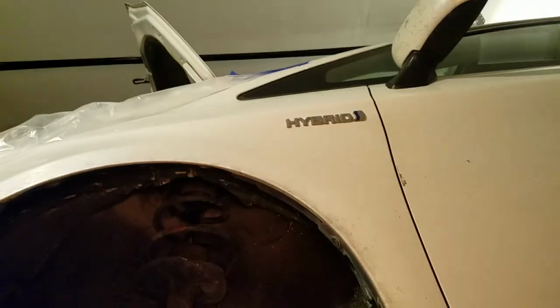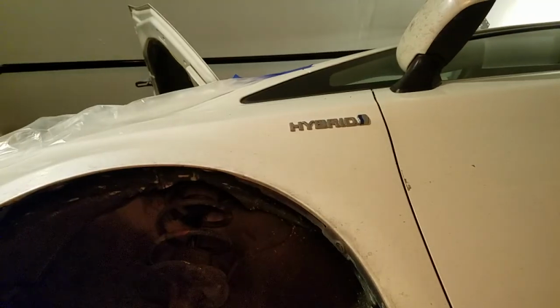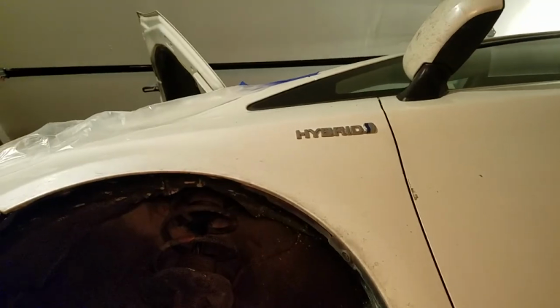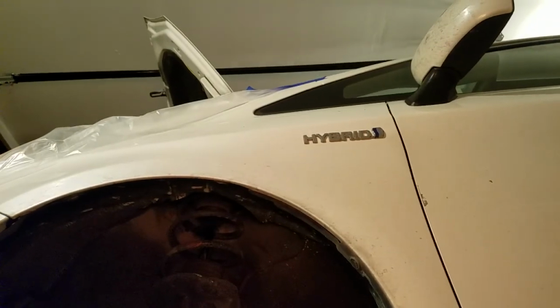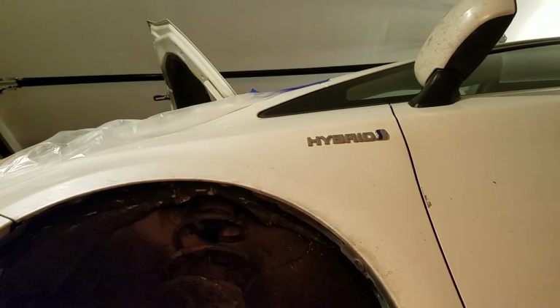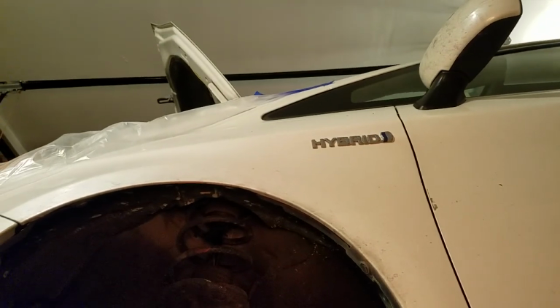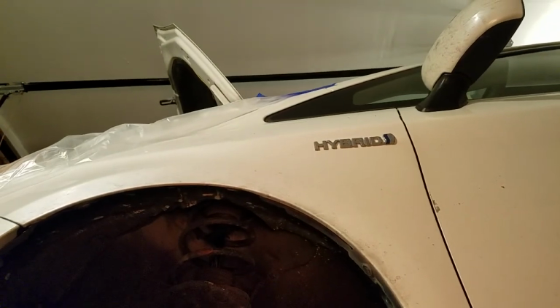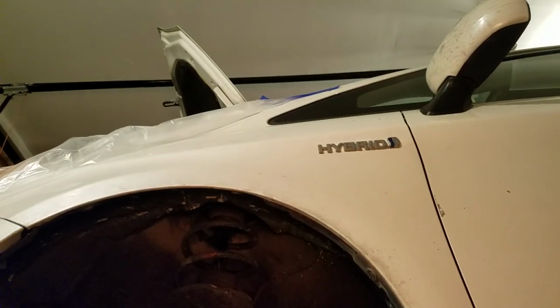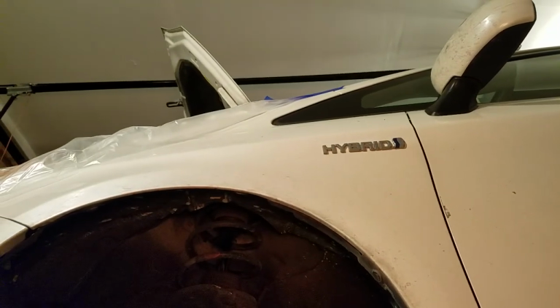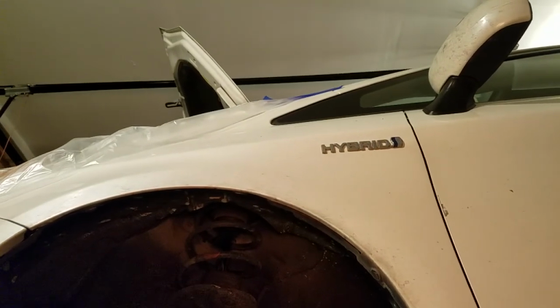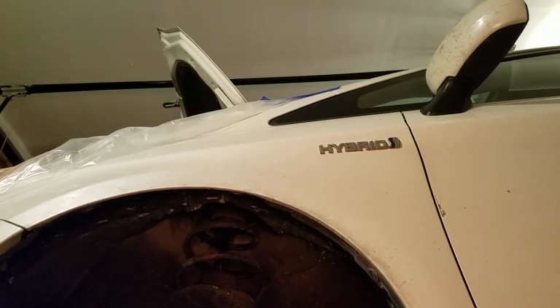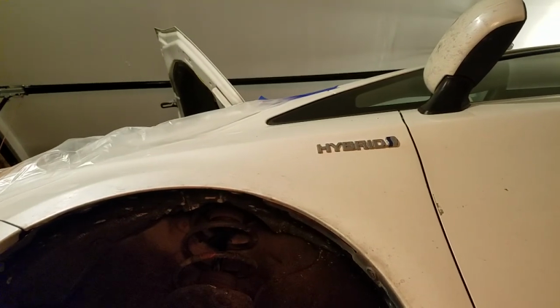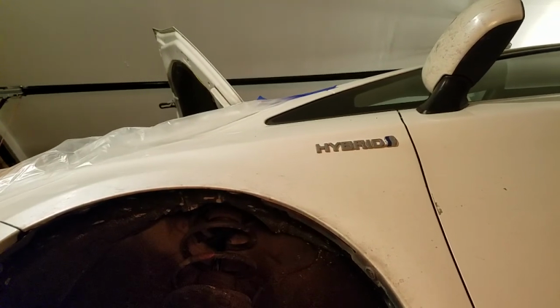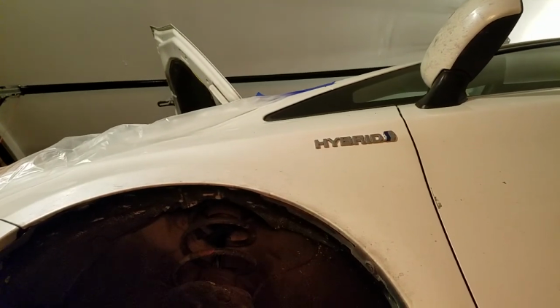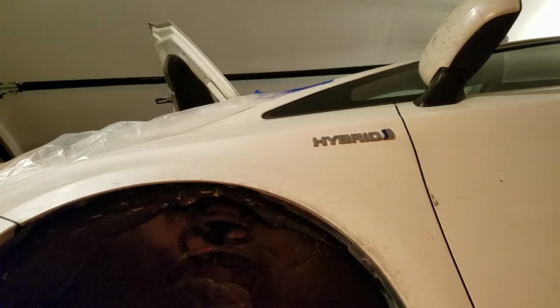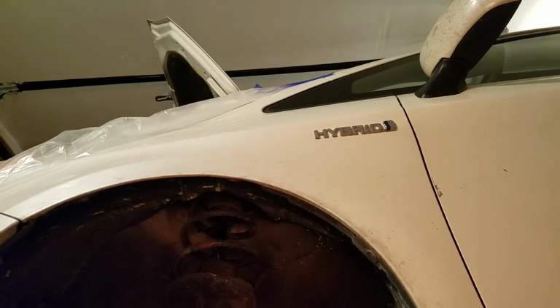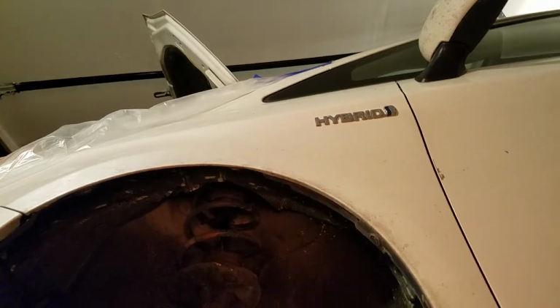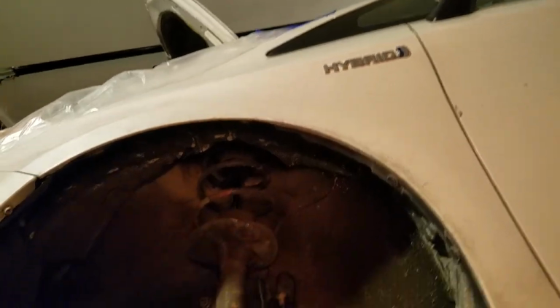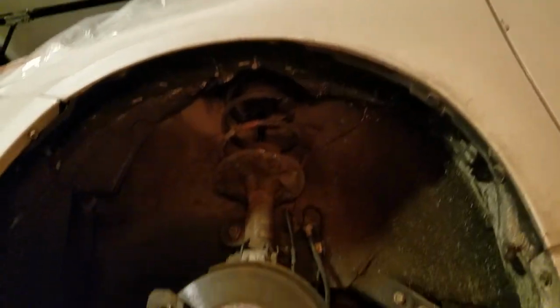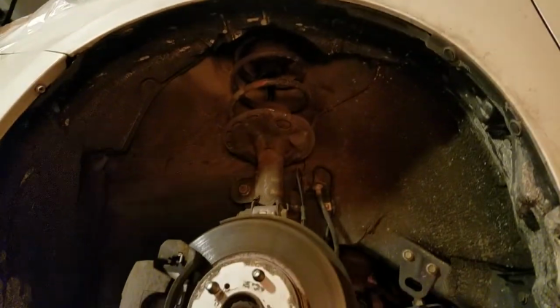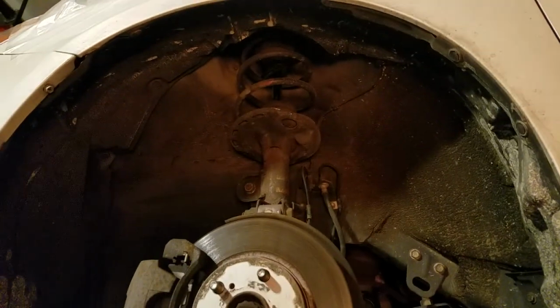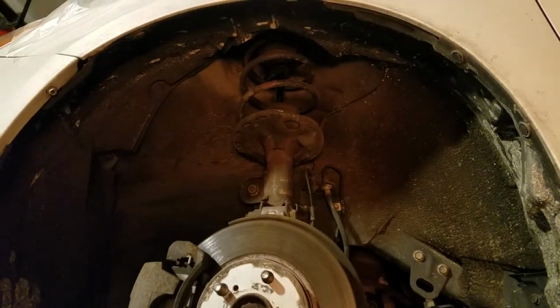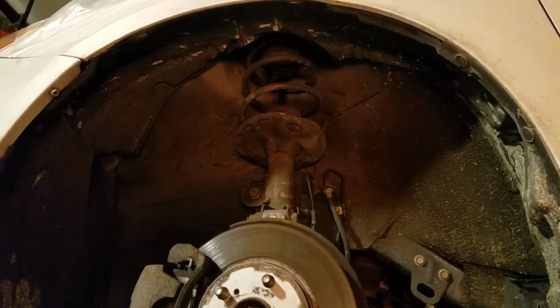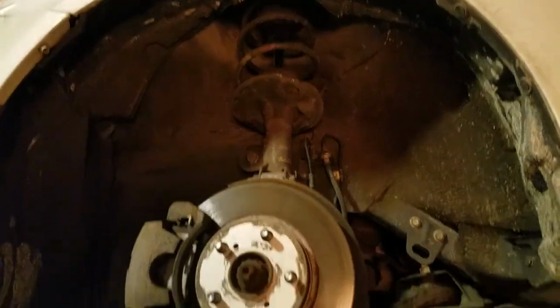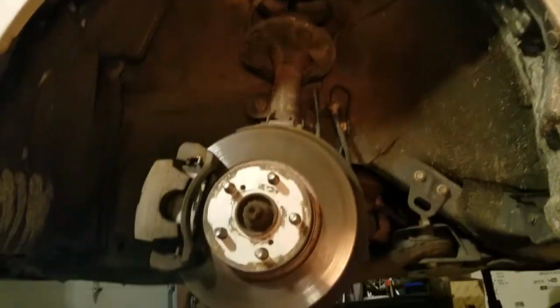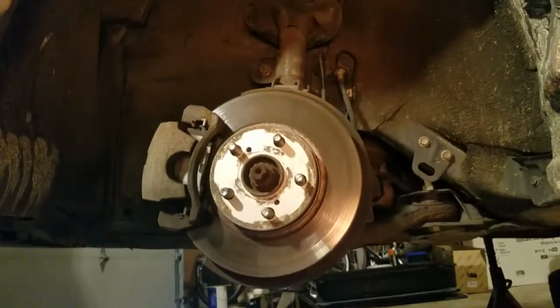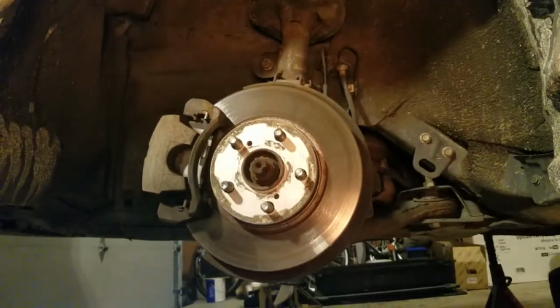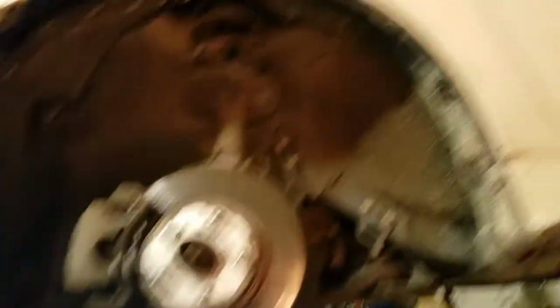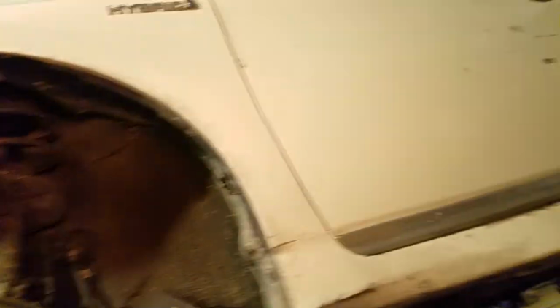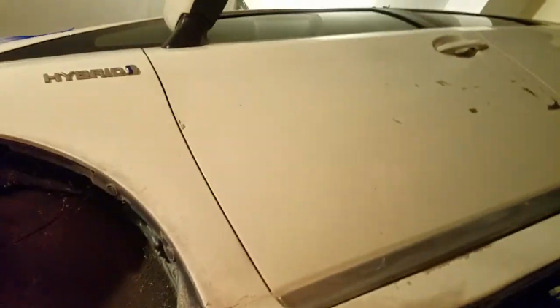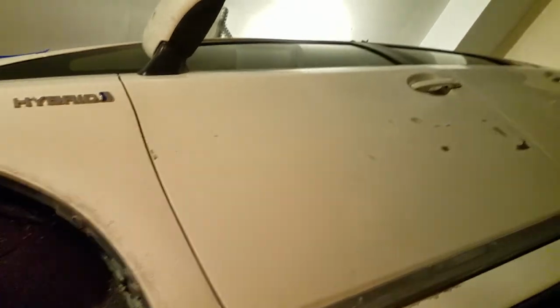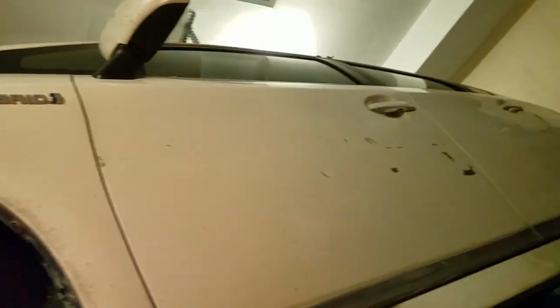I am replacing the accumulator, the brake booster assembly, booster pump assembly, on my 2013 Prius, 3rd gen Prius.